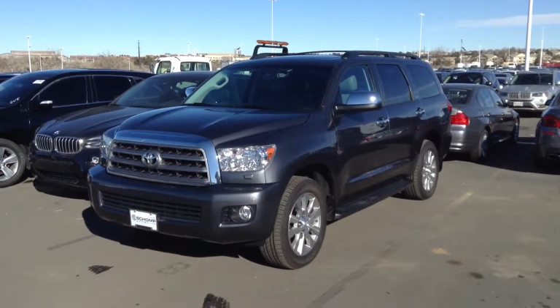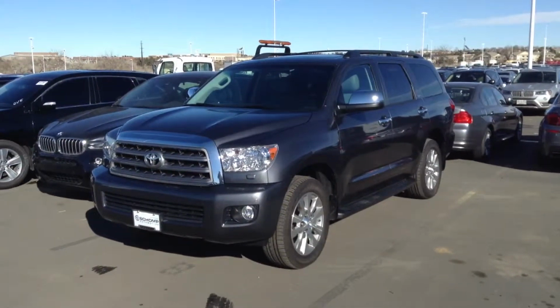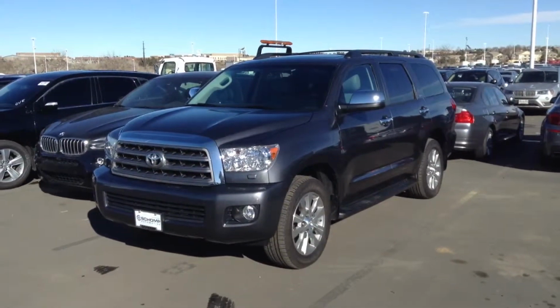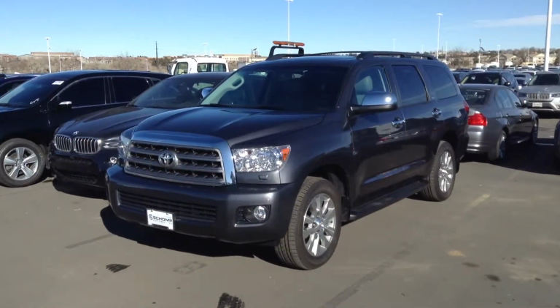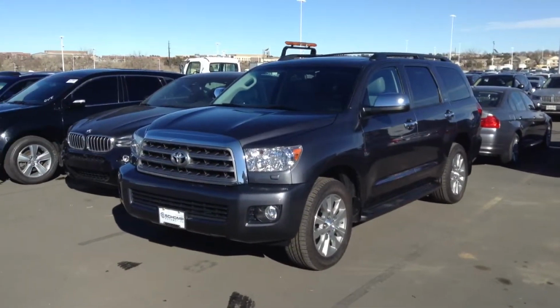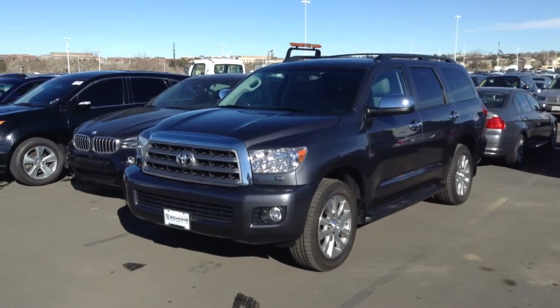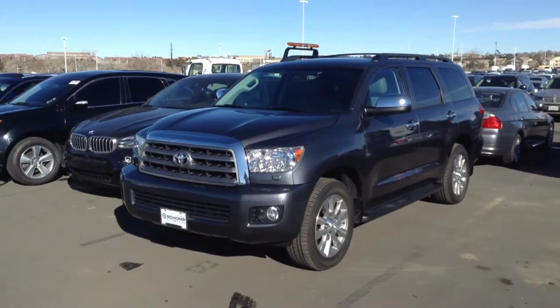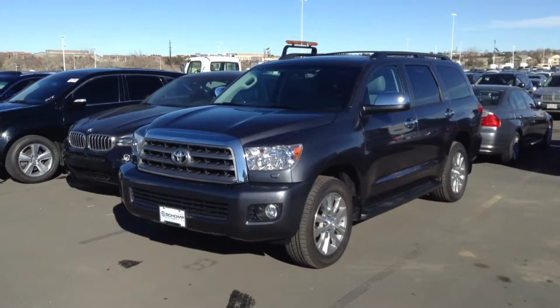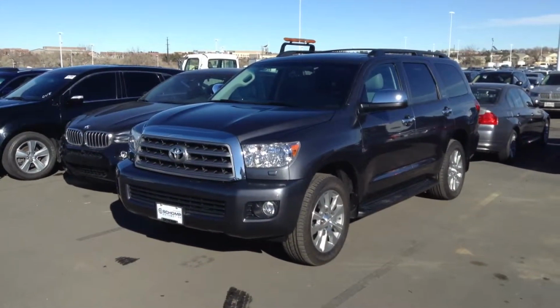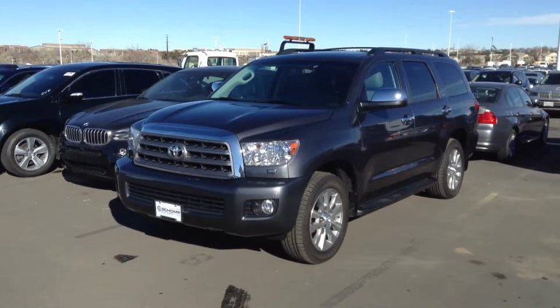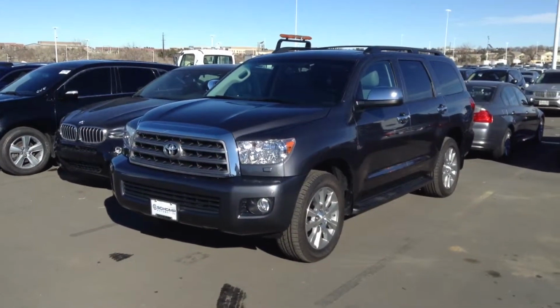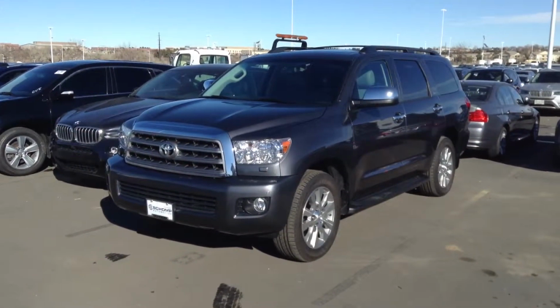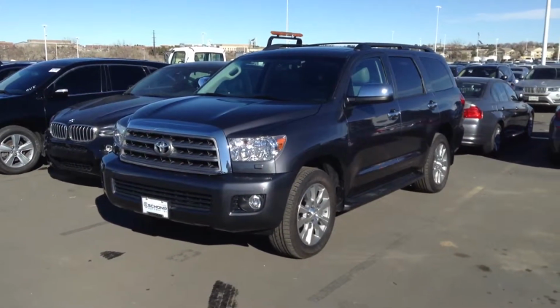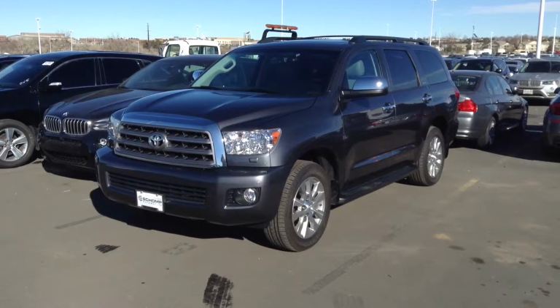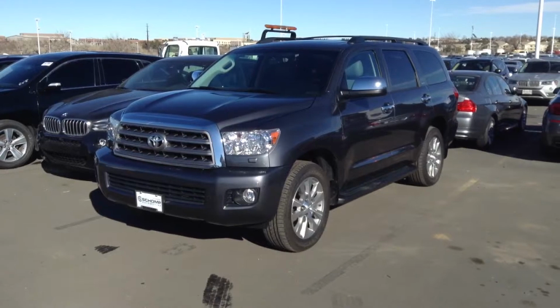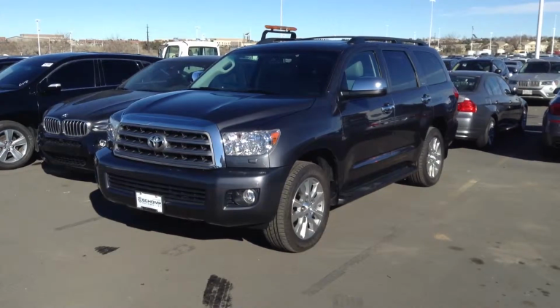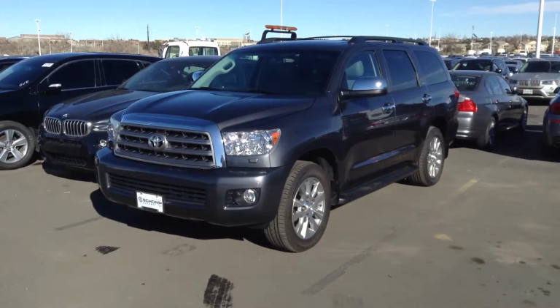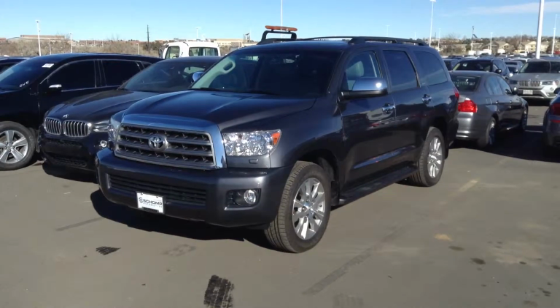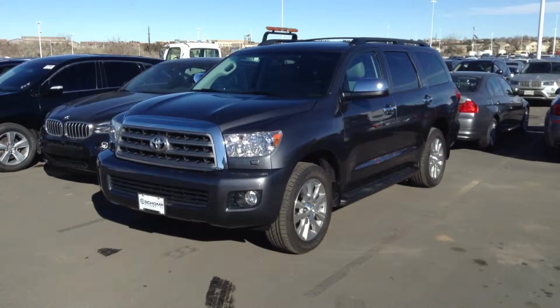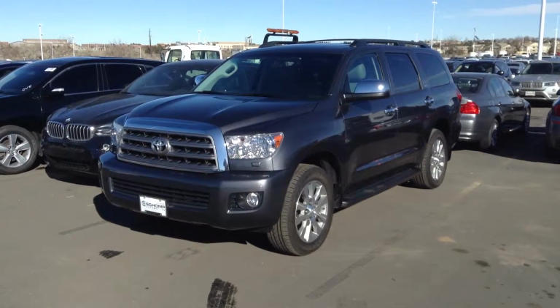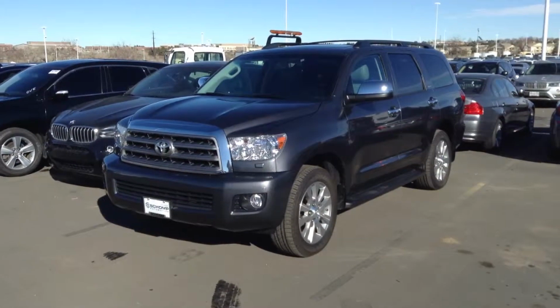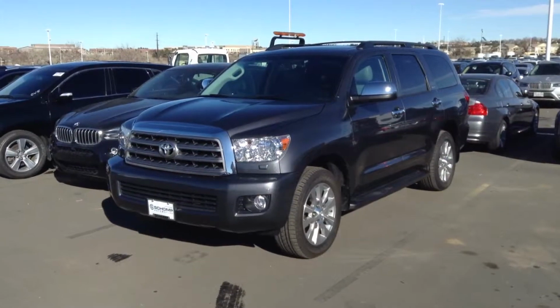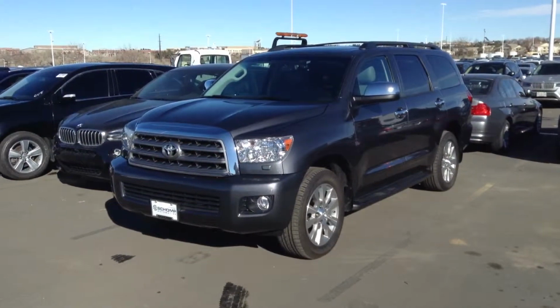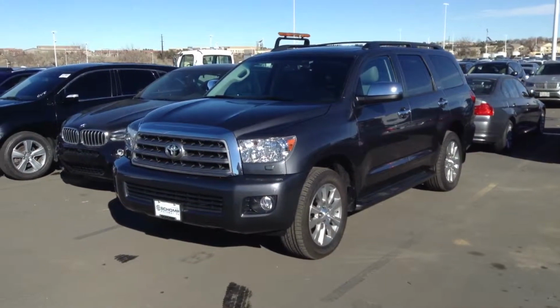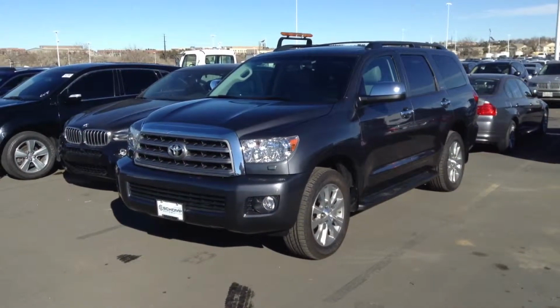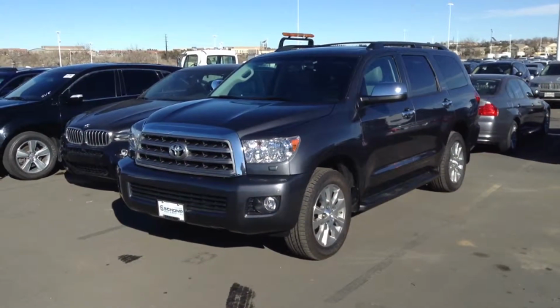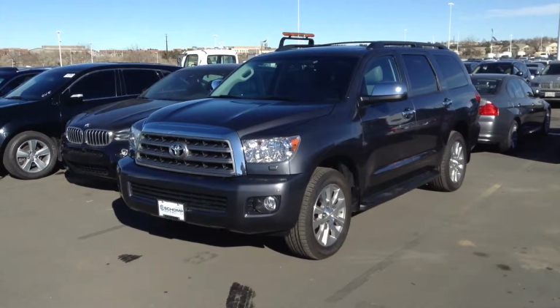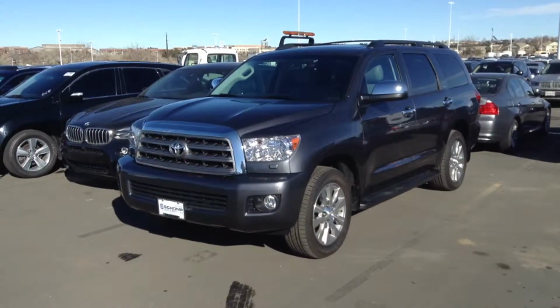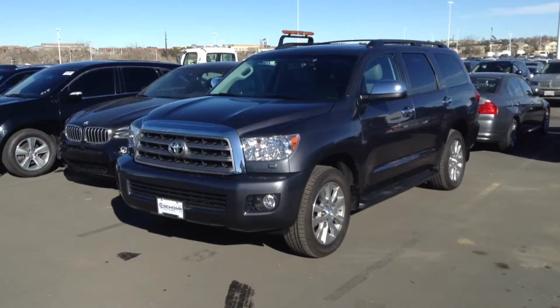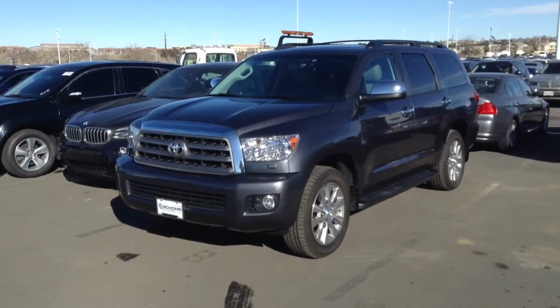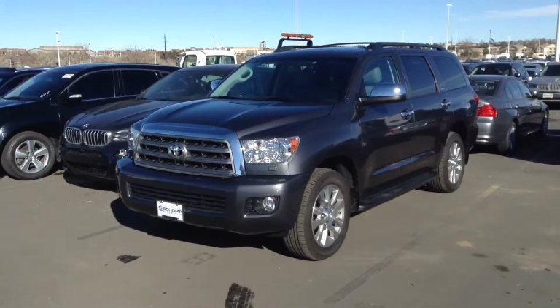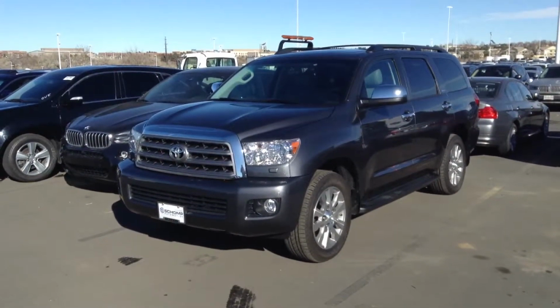Hello James, this is Chuck Northrup over at Shop BMW in Littleton. I just wanted to send you a quick video now that this '13 Sequoia has arrived.